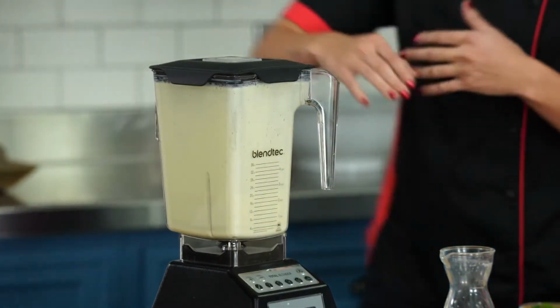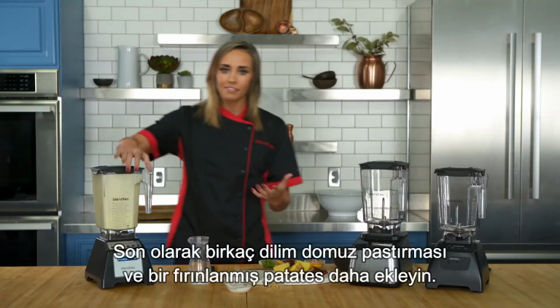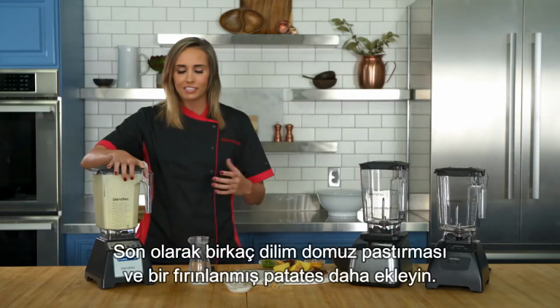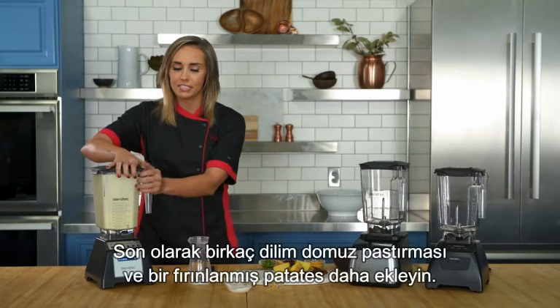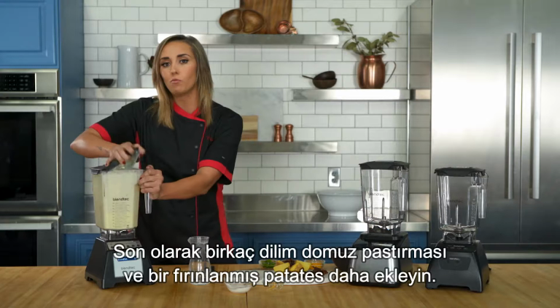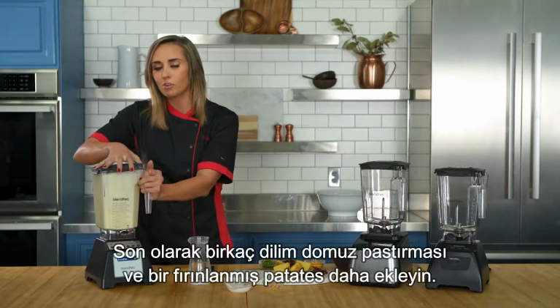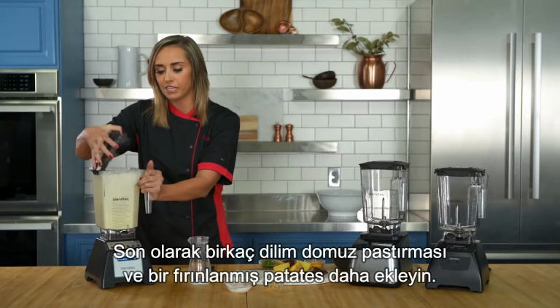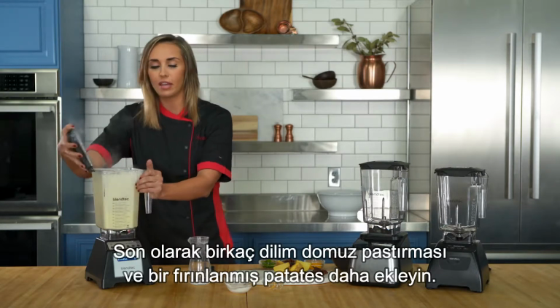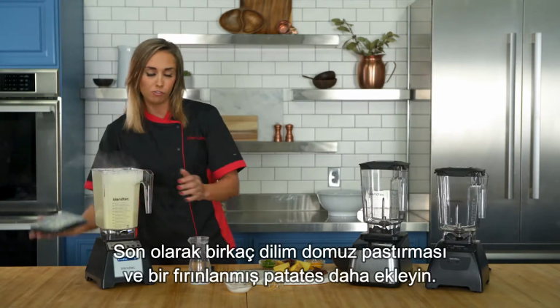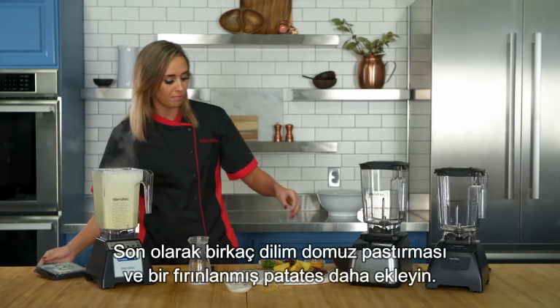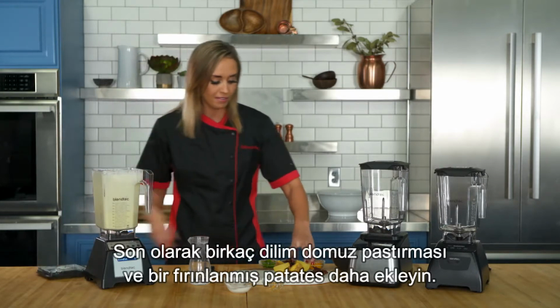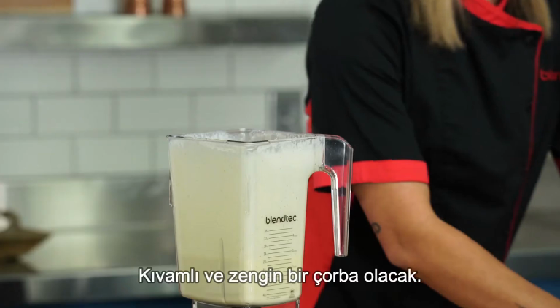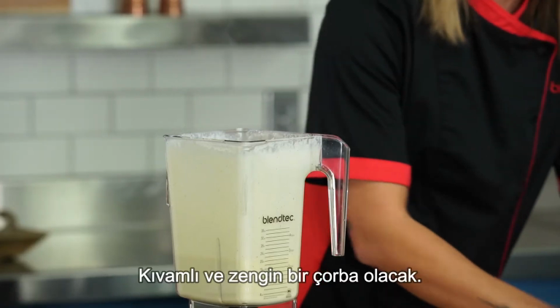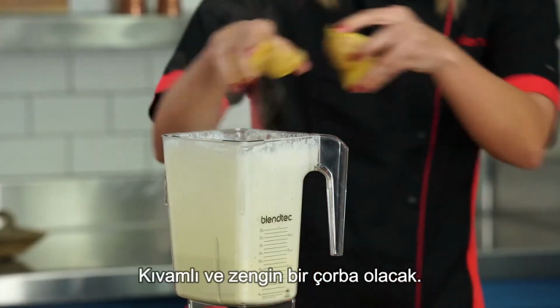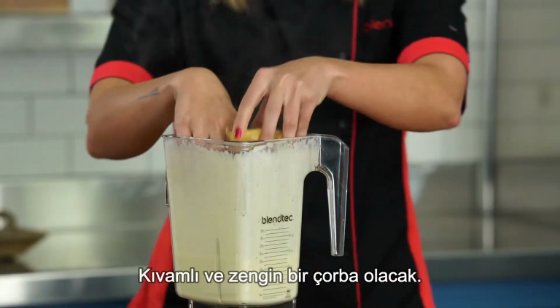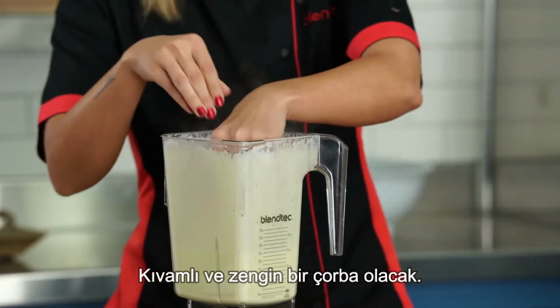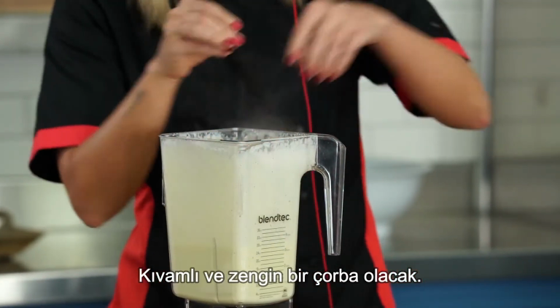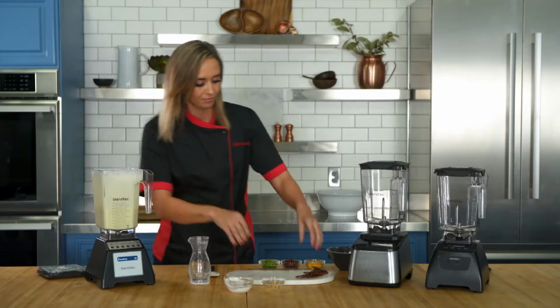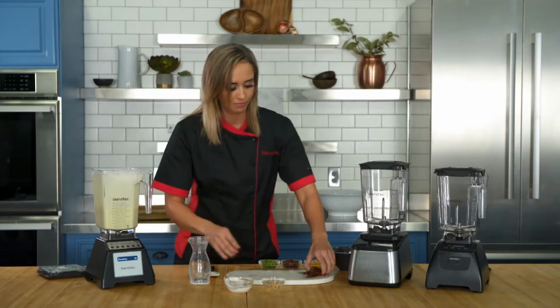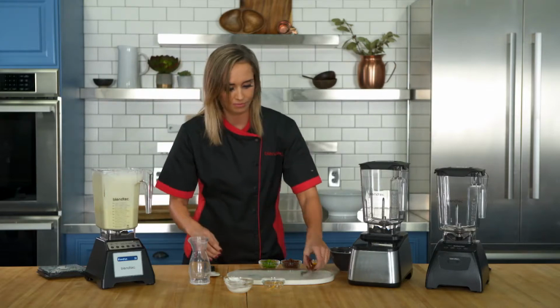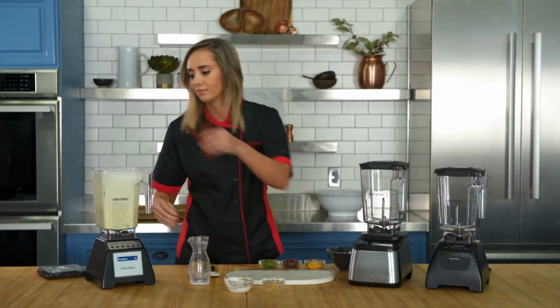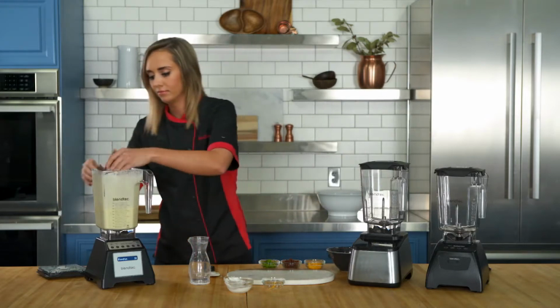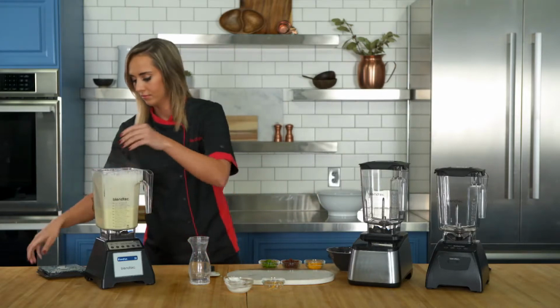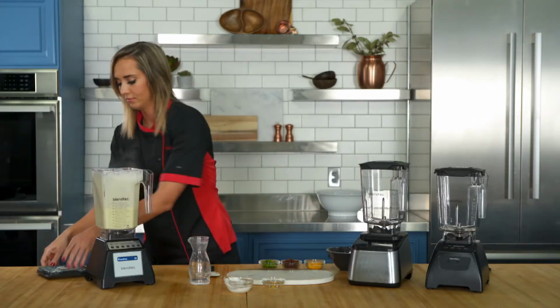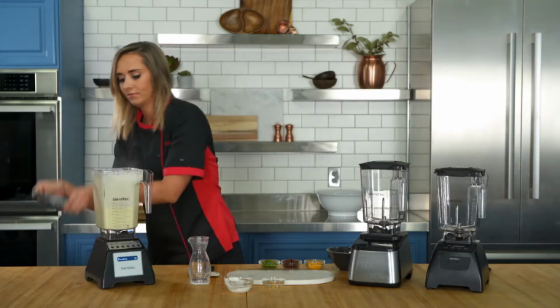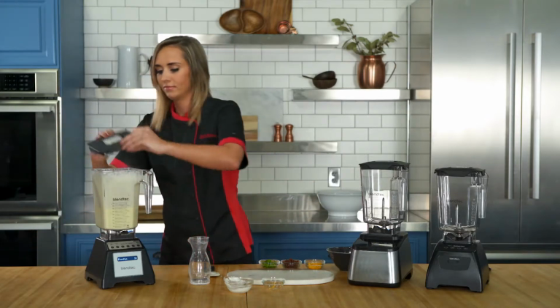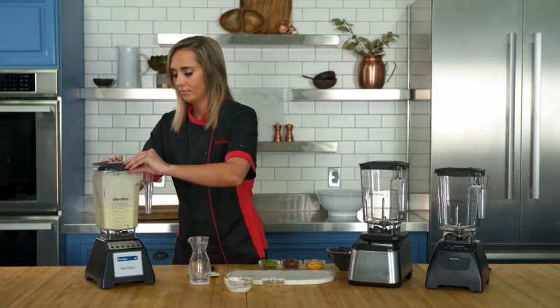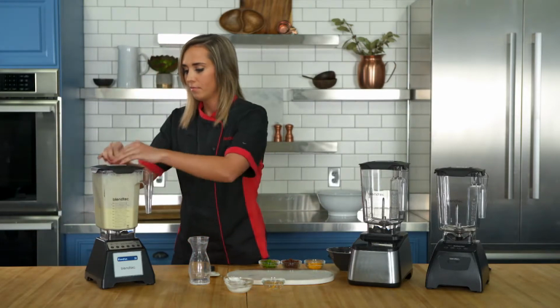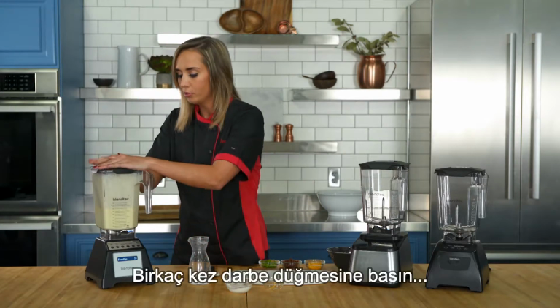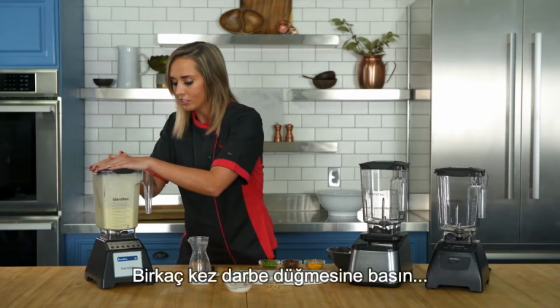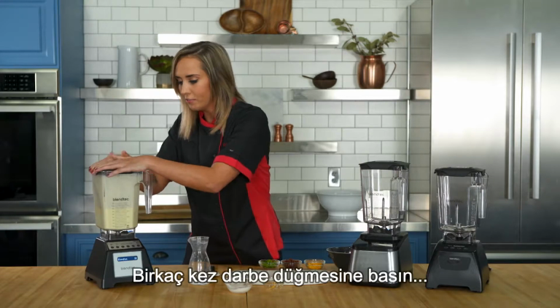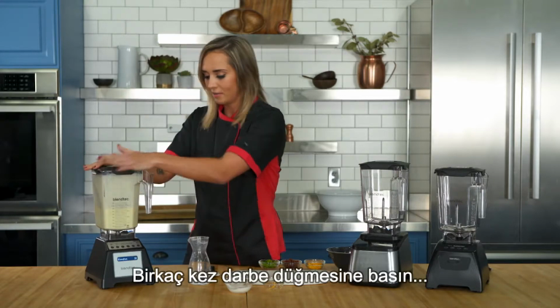For the finishing touches, add in one more baked potato and a few strips of bacon for a loaded chunky potato soup. Pulse just a few times.